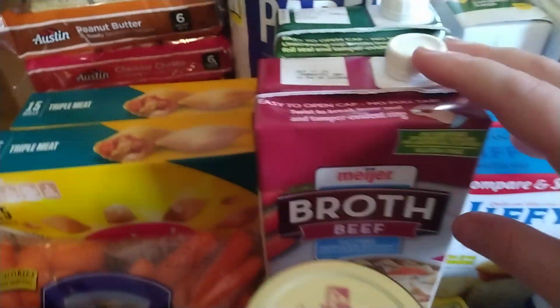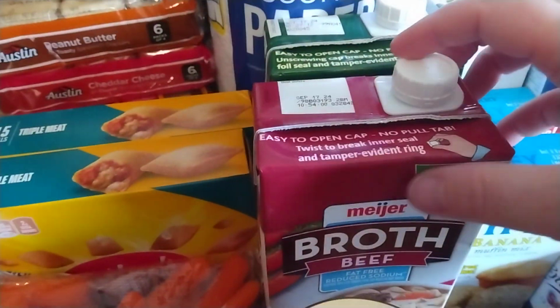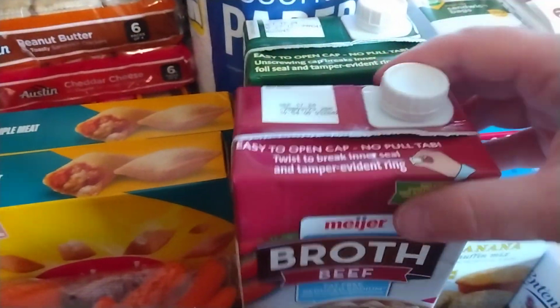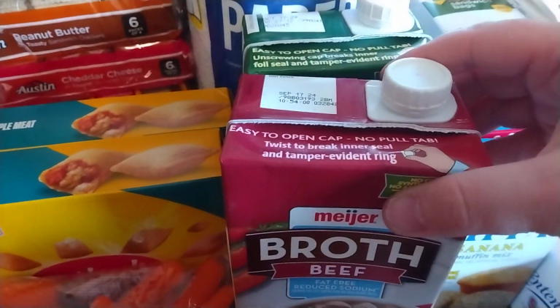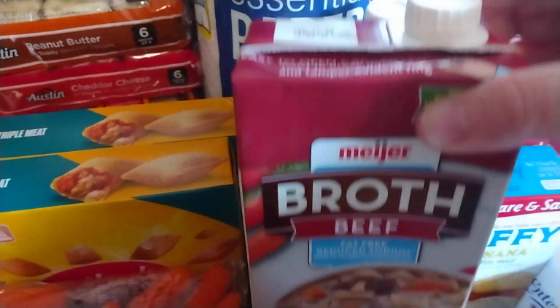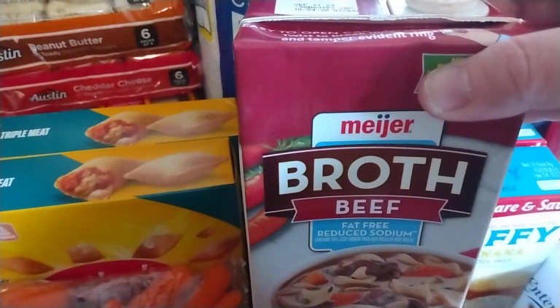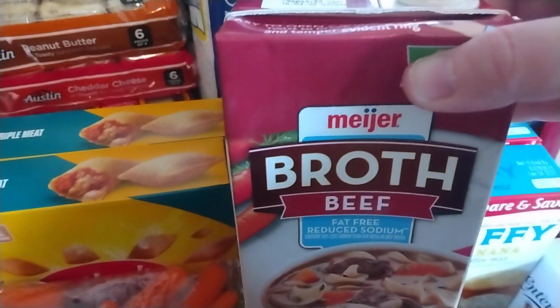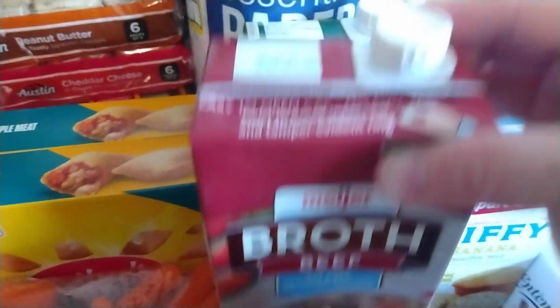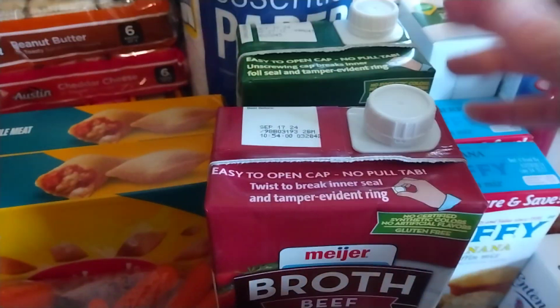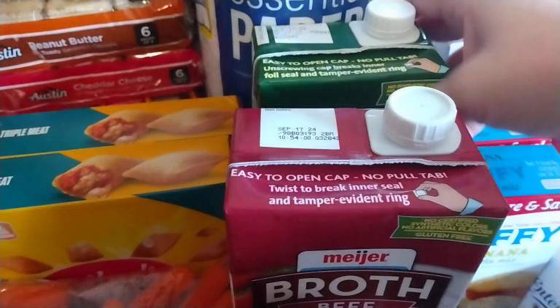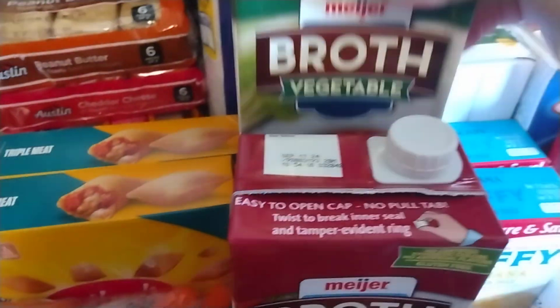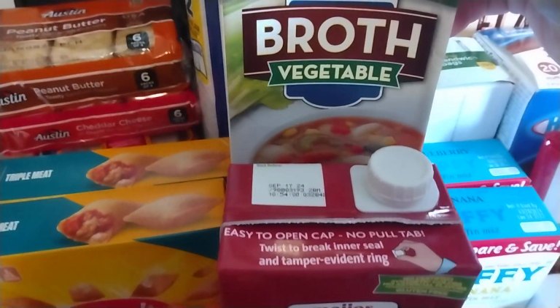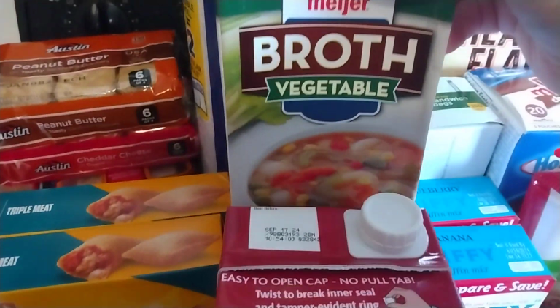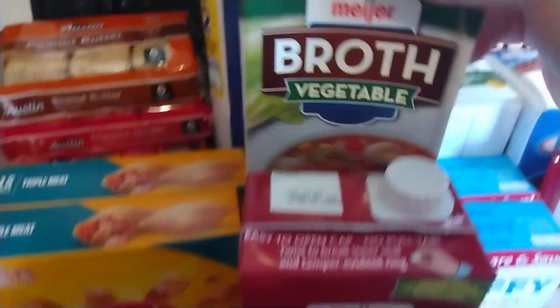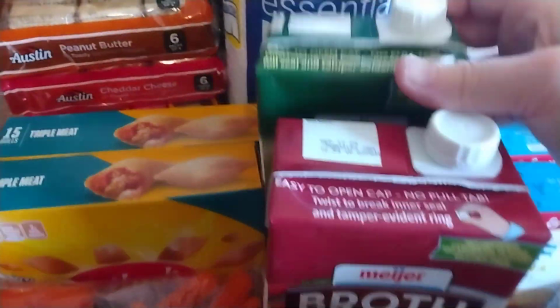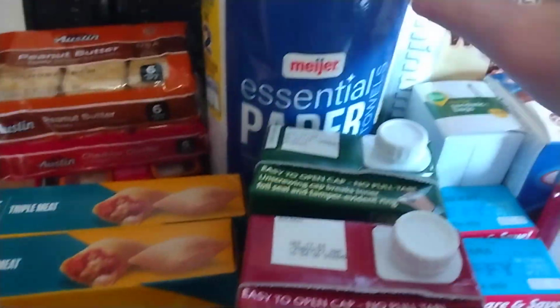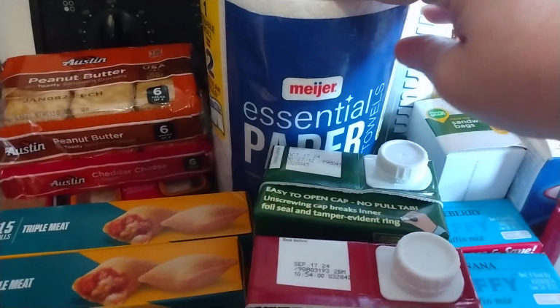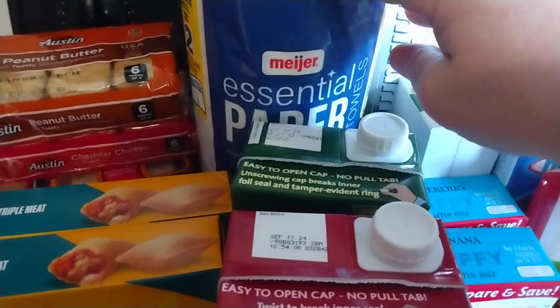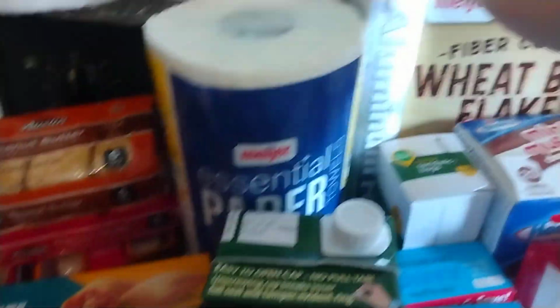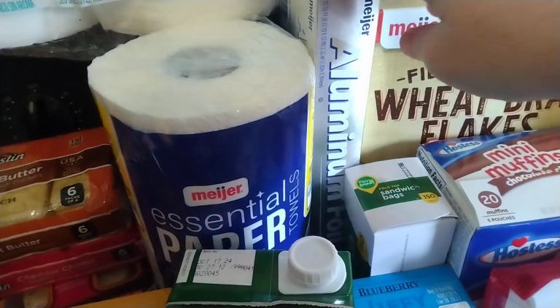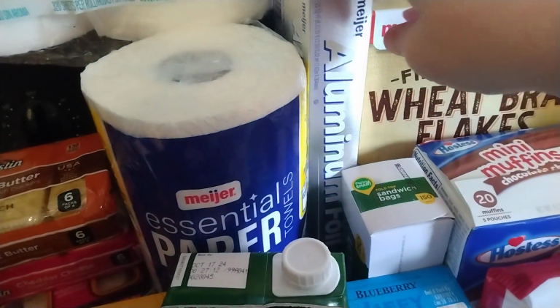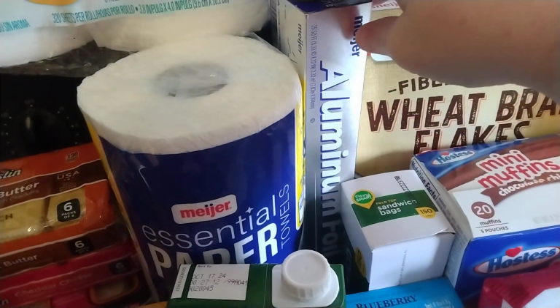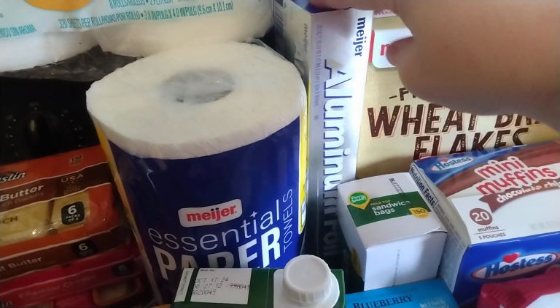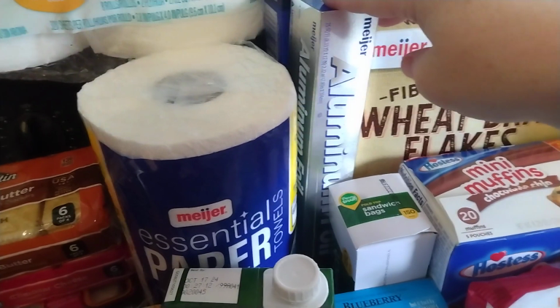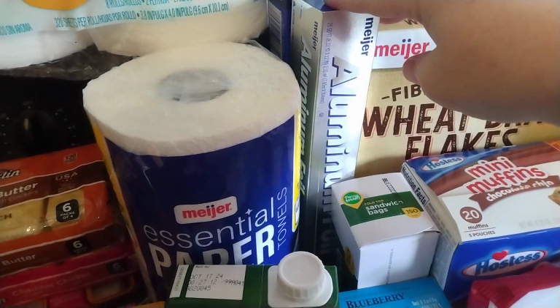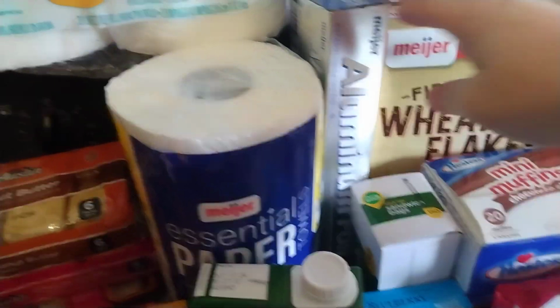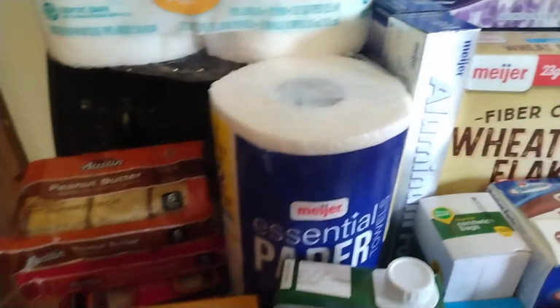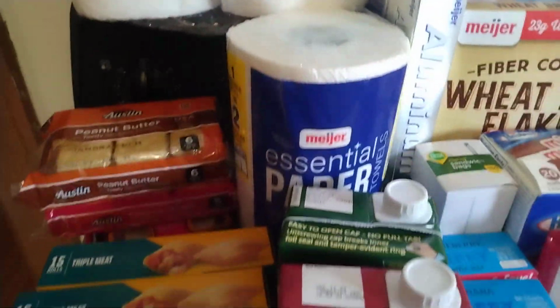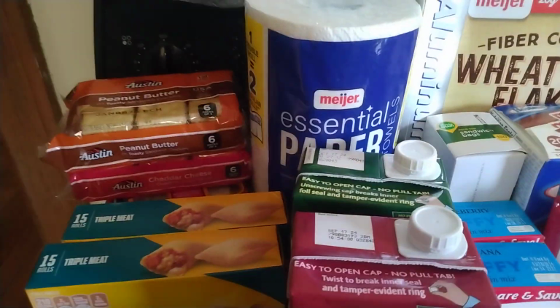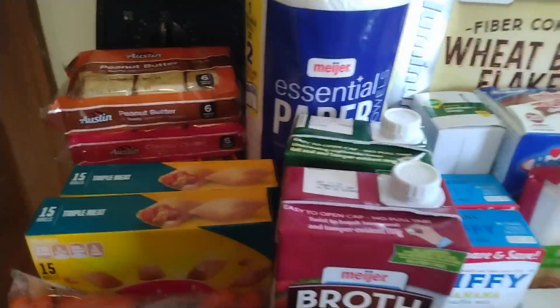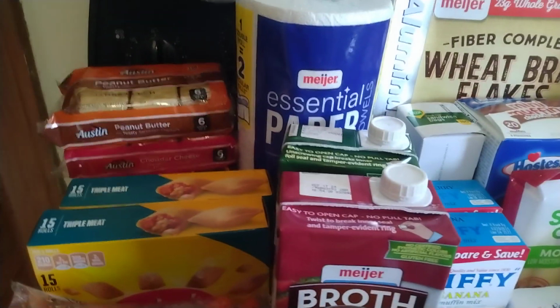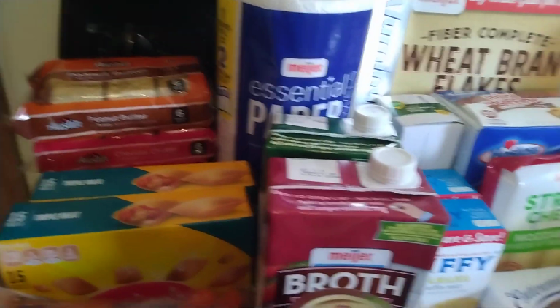I have some beef broth, some fat-free reduced sodium broth, and then just some vegetable broth. I have some paper towels. I got 2 rolls of aluminum foil. And I believe that's everything that I got for $1.